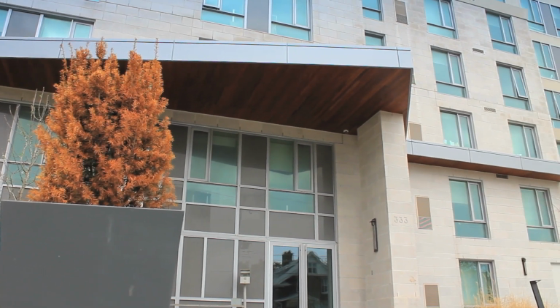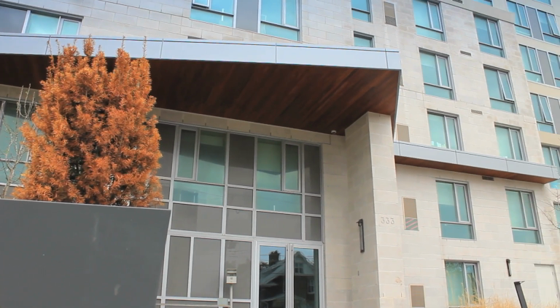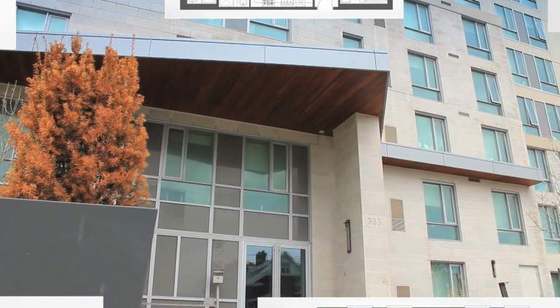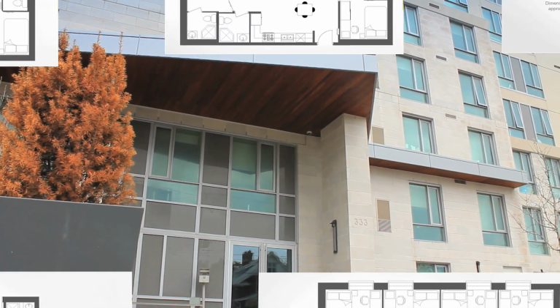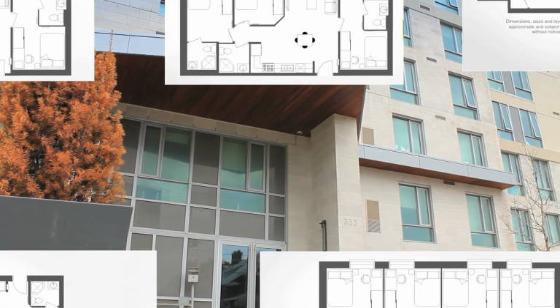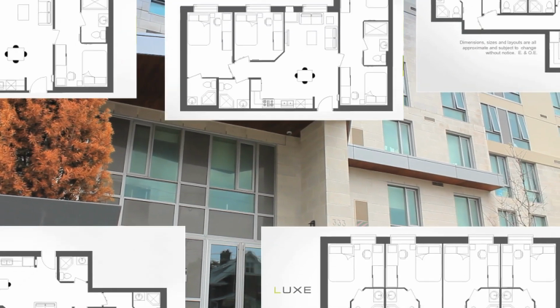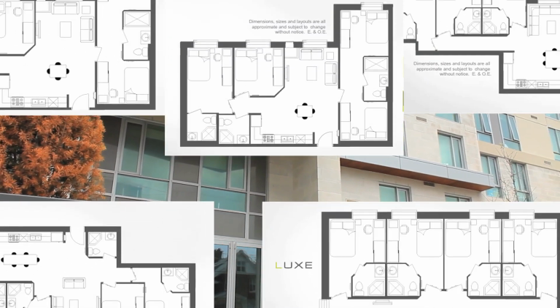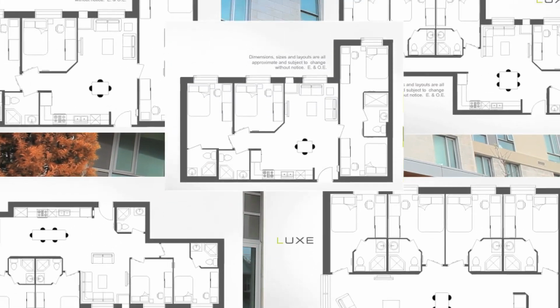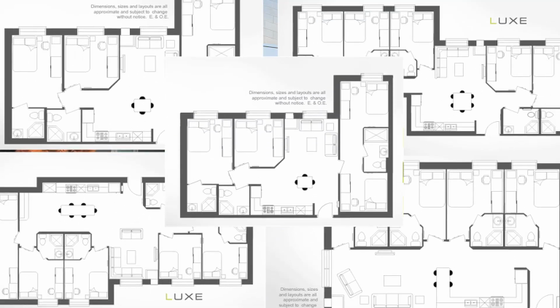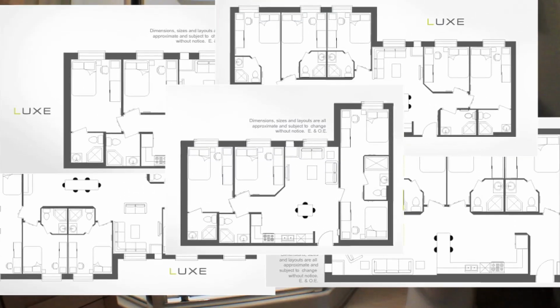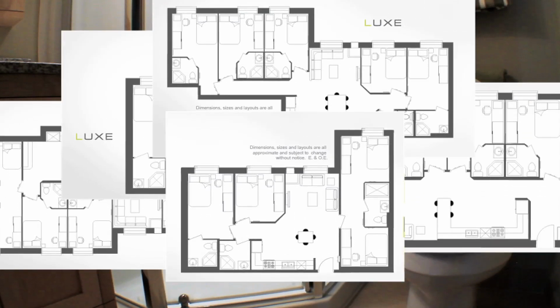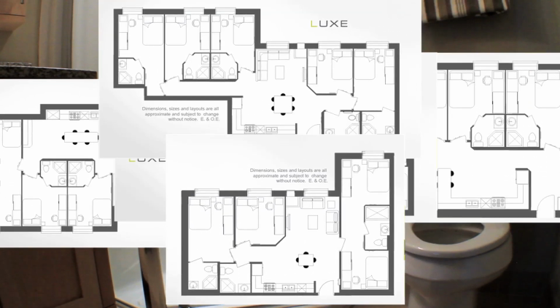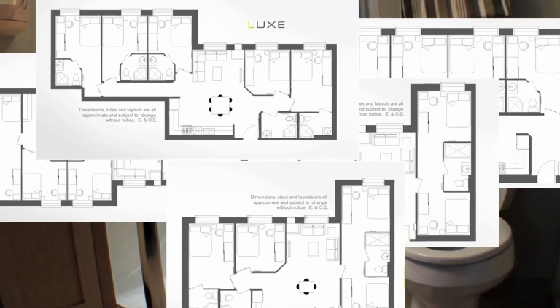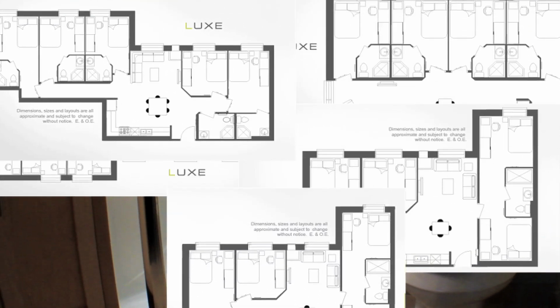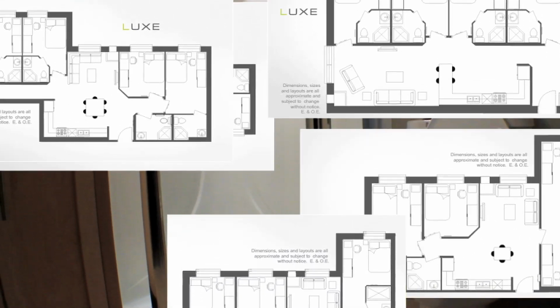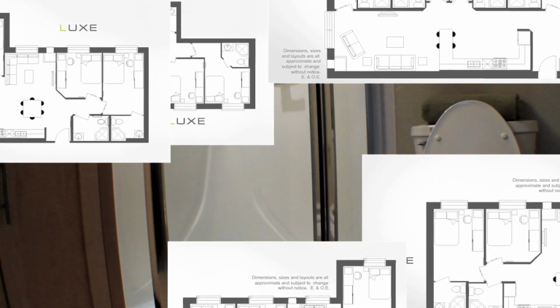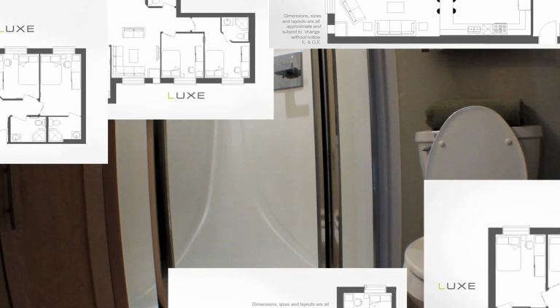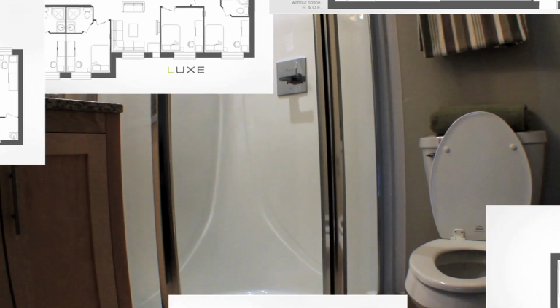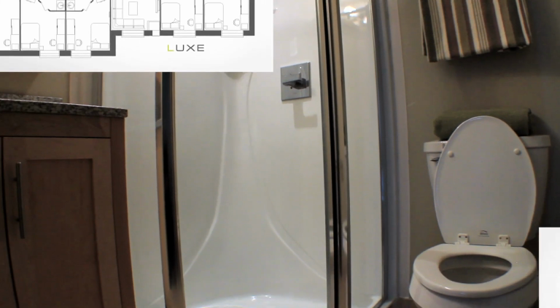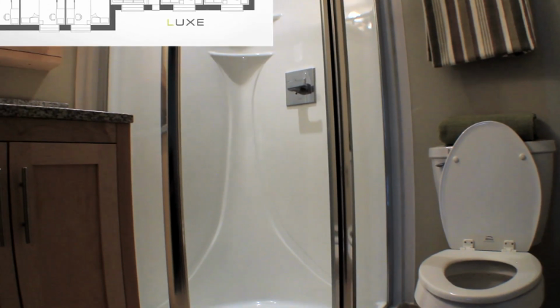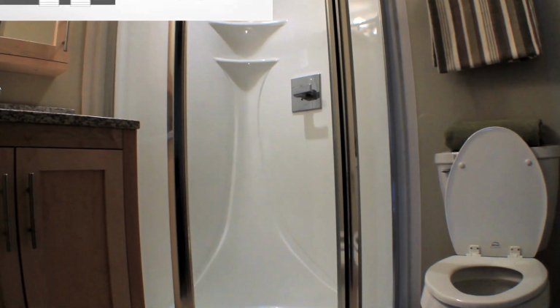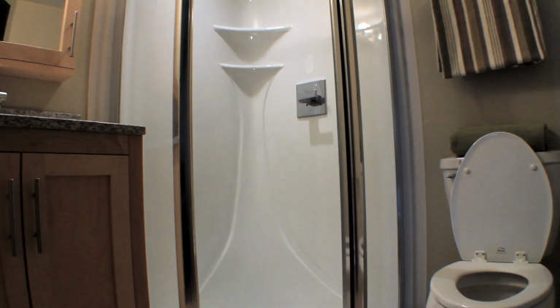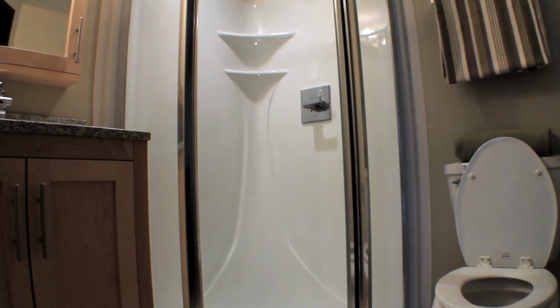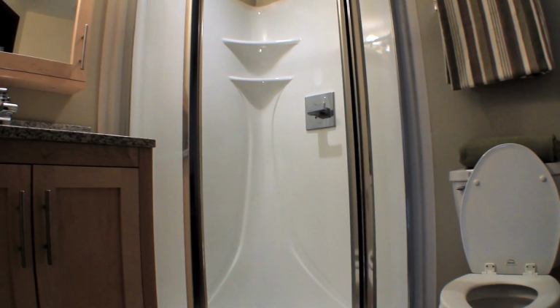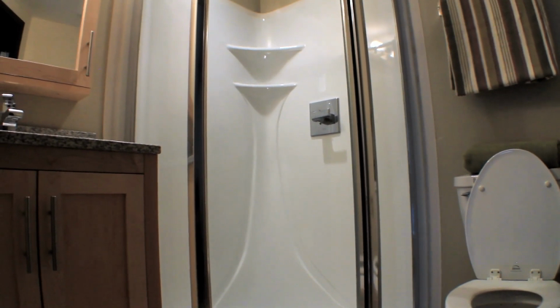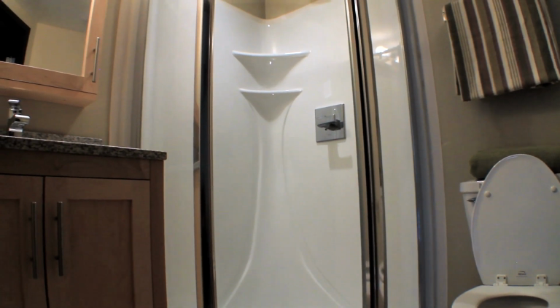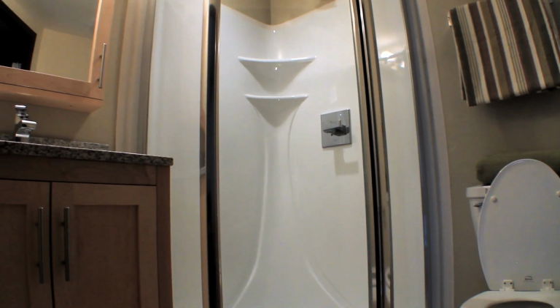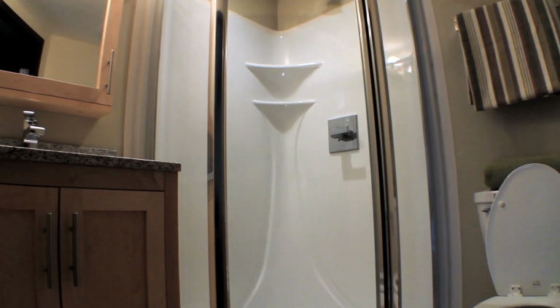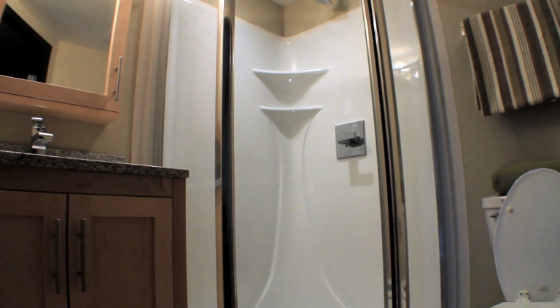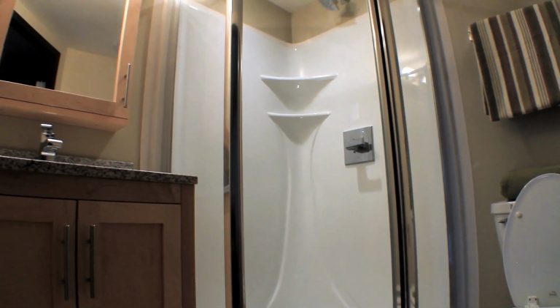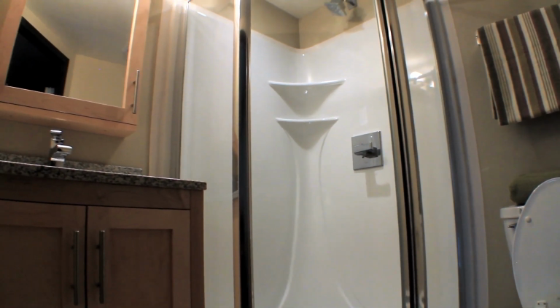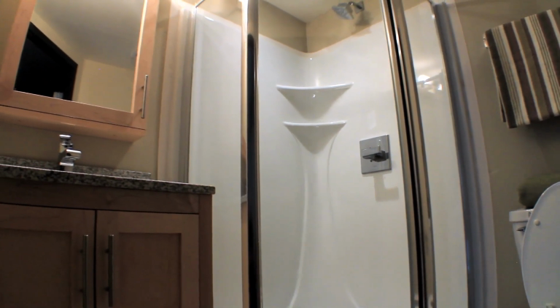We have five unique floor plans available consisting of three, four and five bedroom suites. Each room comes with a private bathroom. Let's take a look.